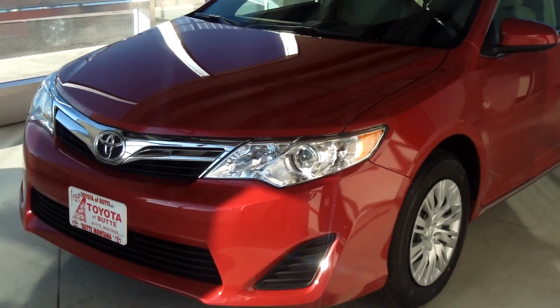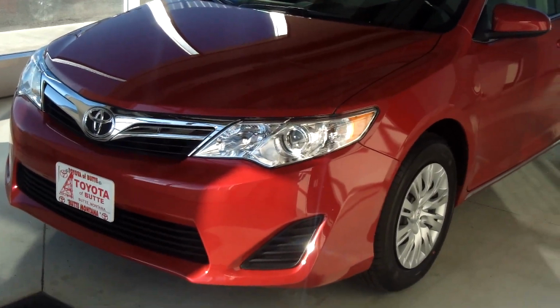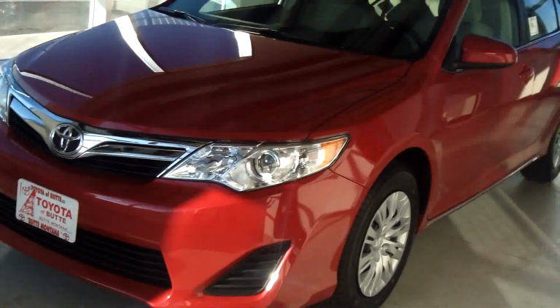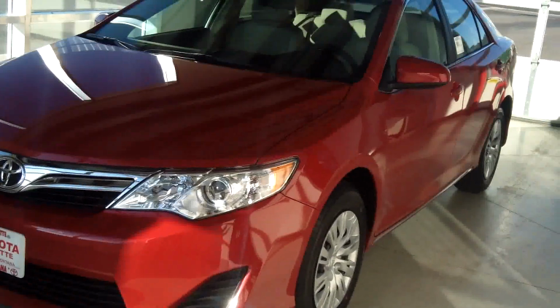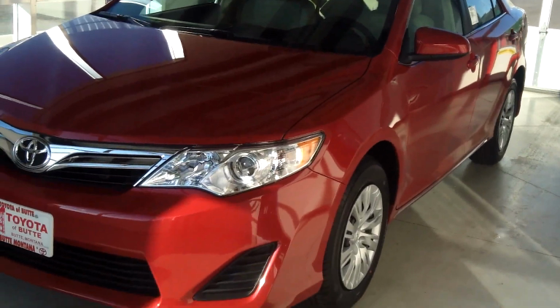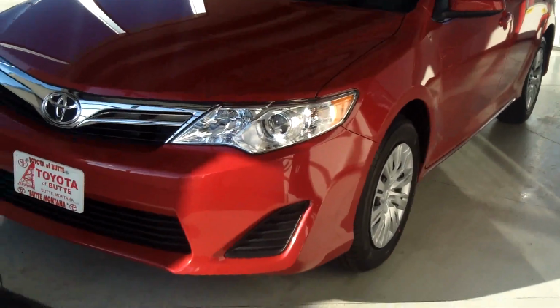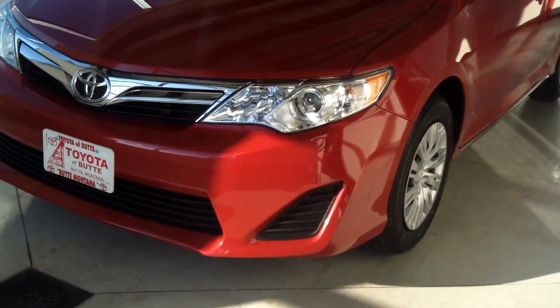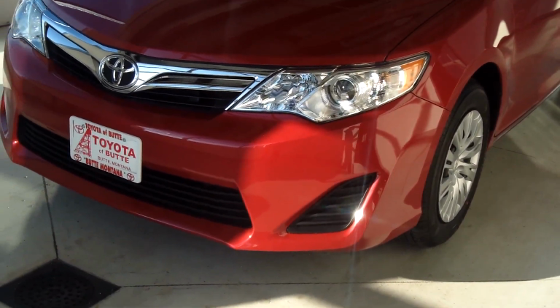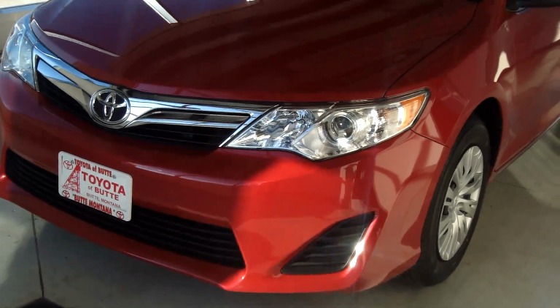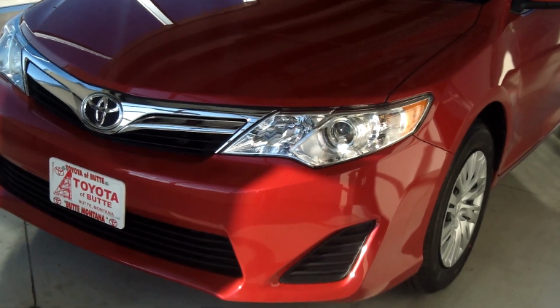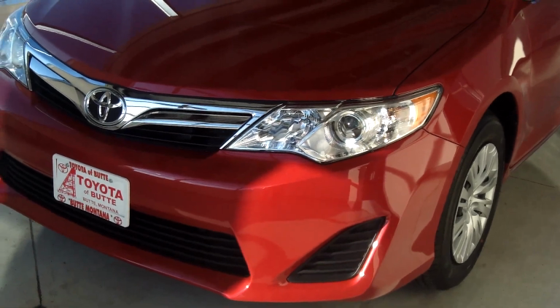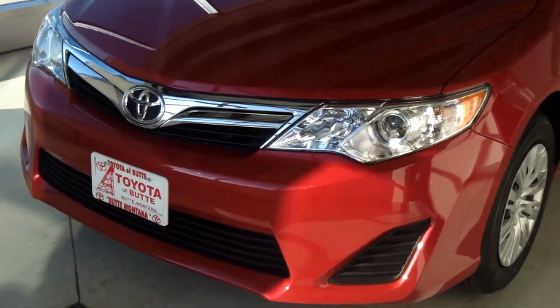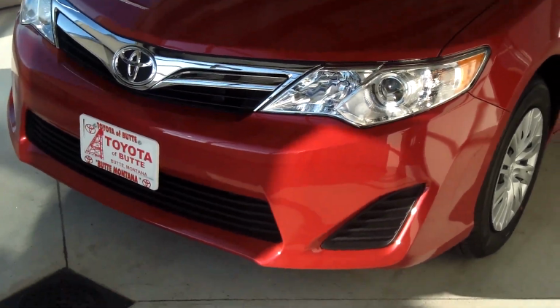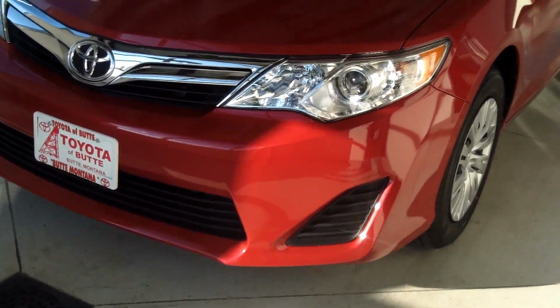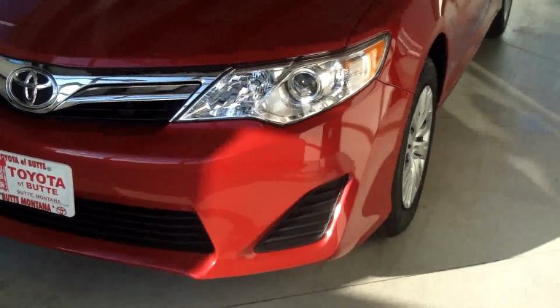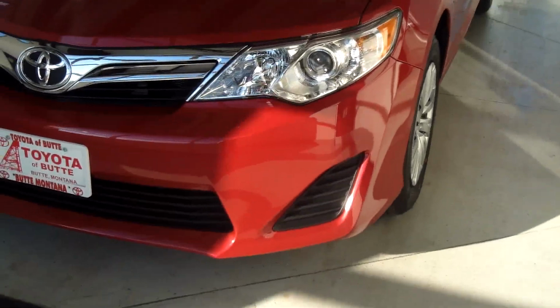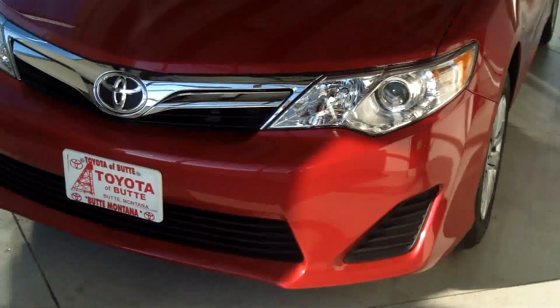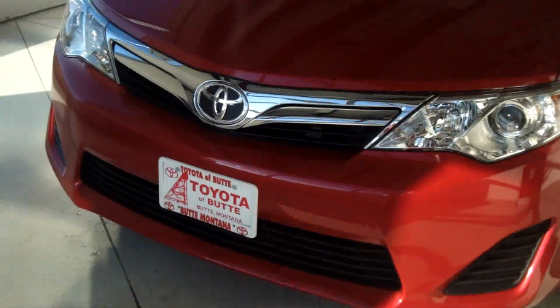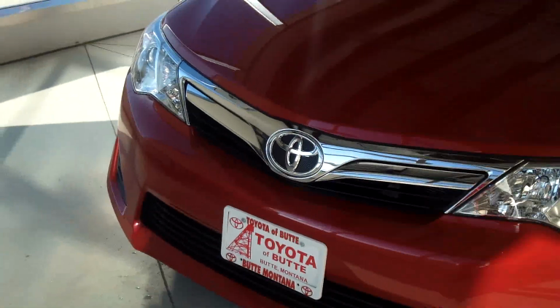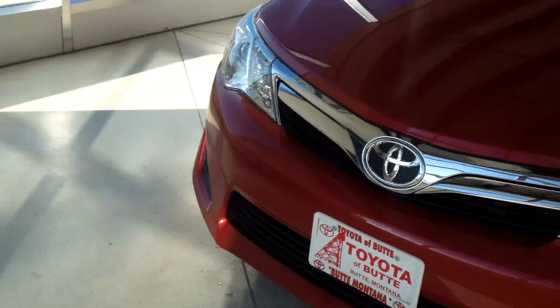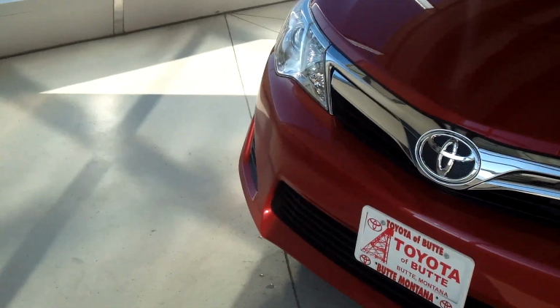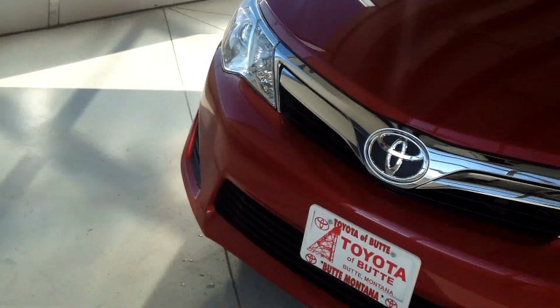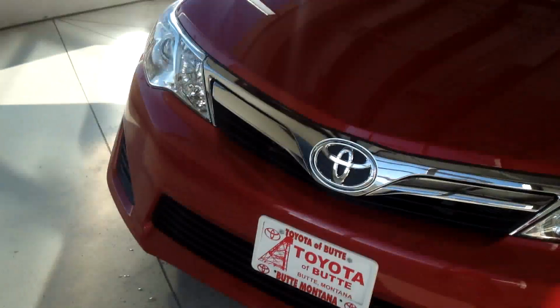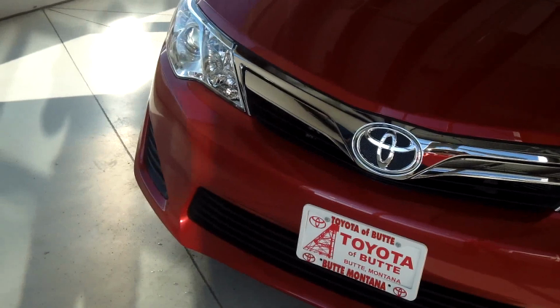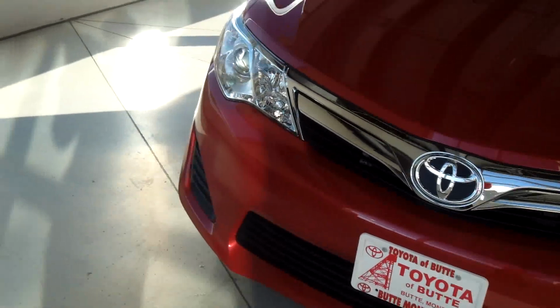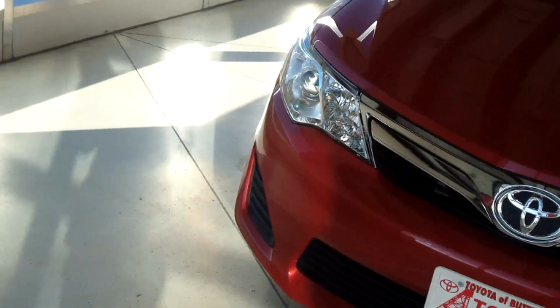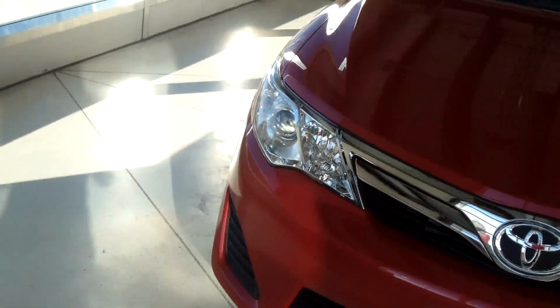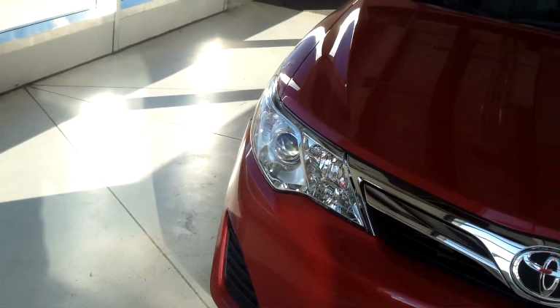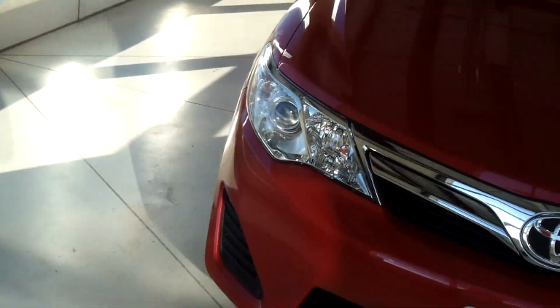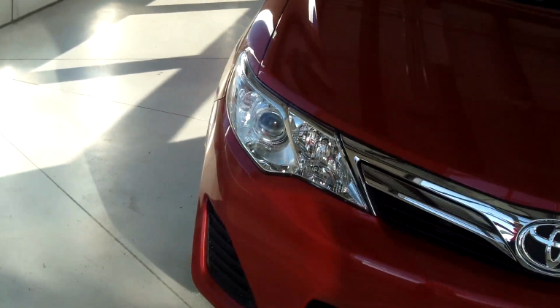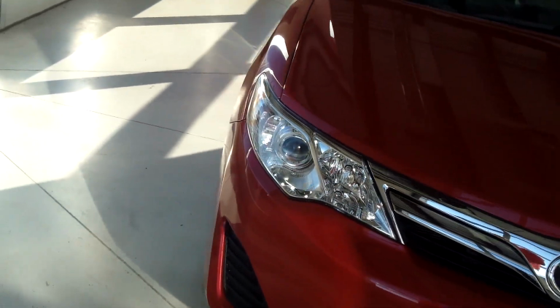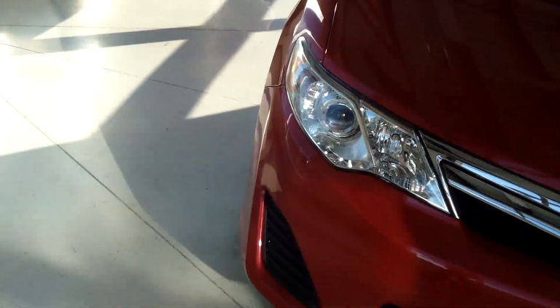This Camry comes with projector beam headlamps as well as daytime running lights. Coming around to the side,